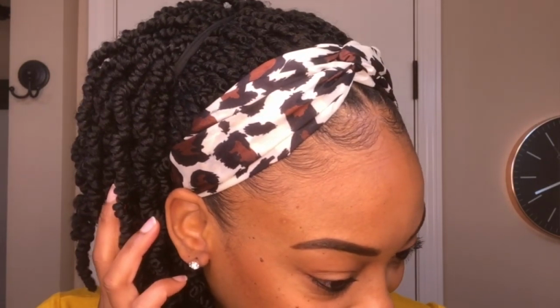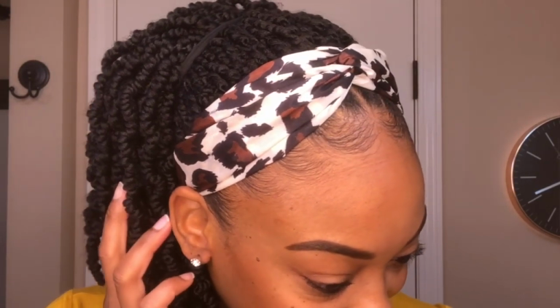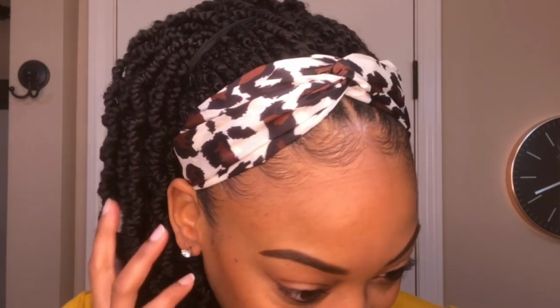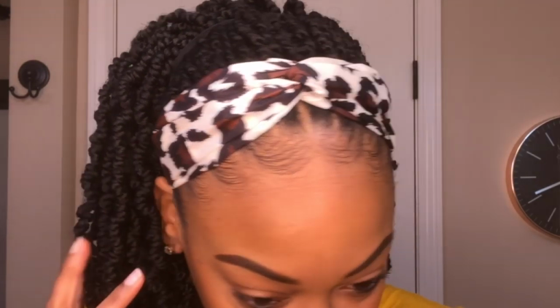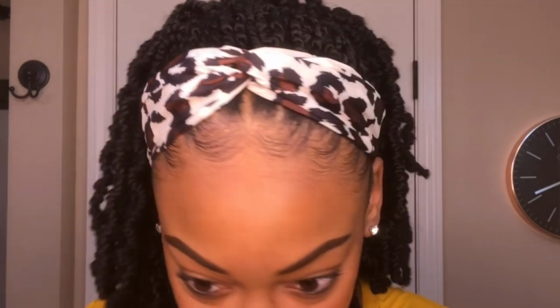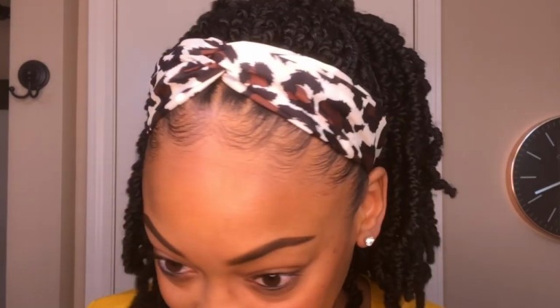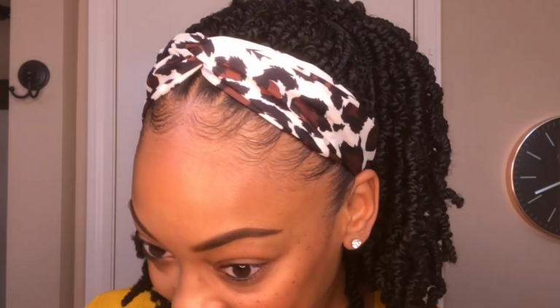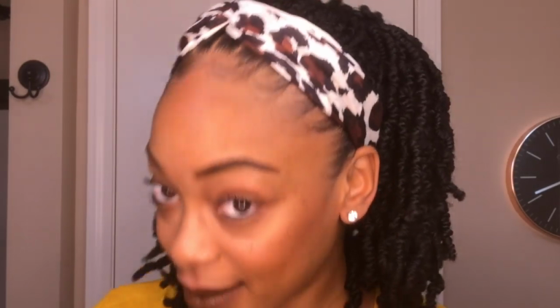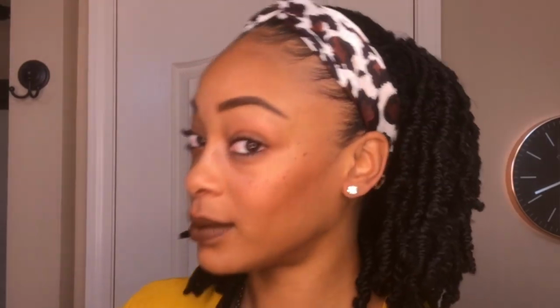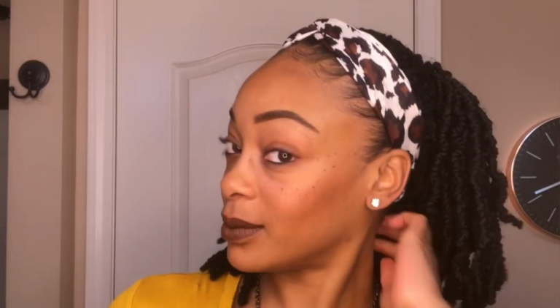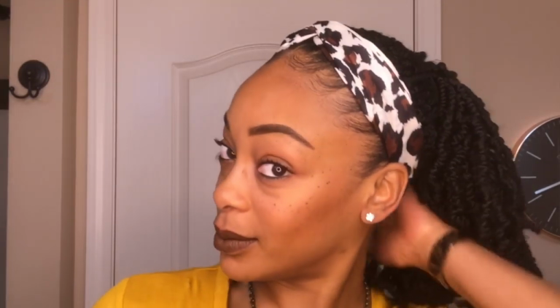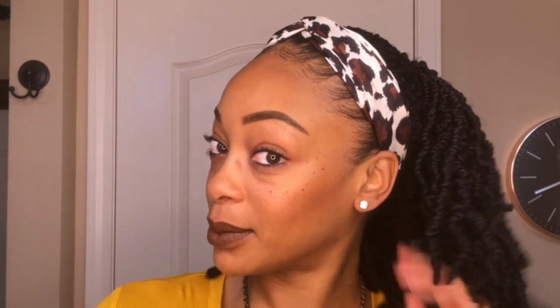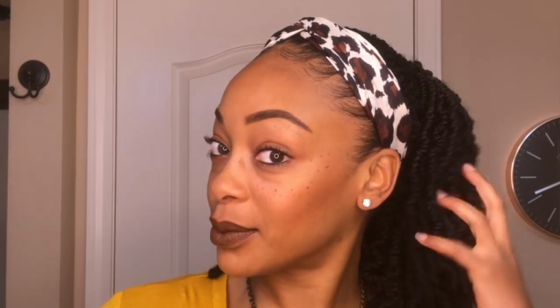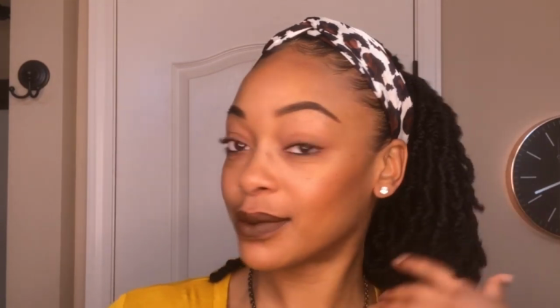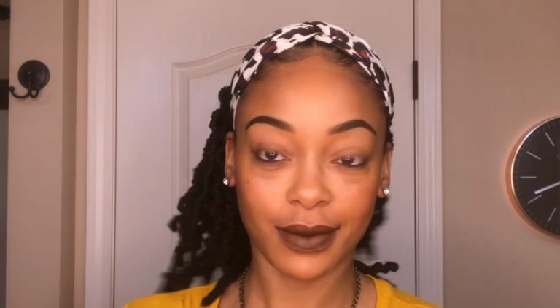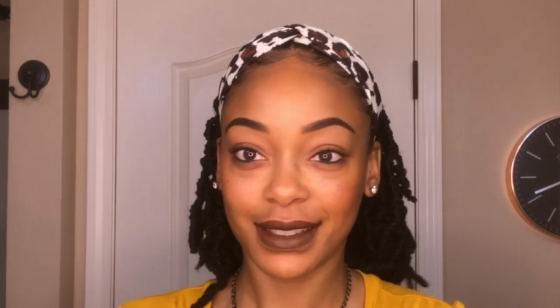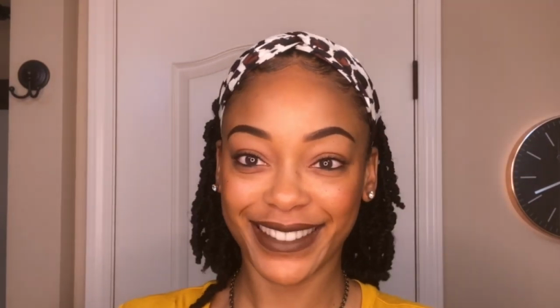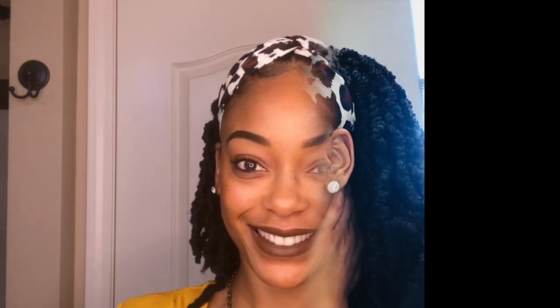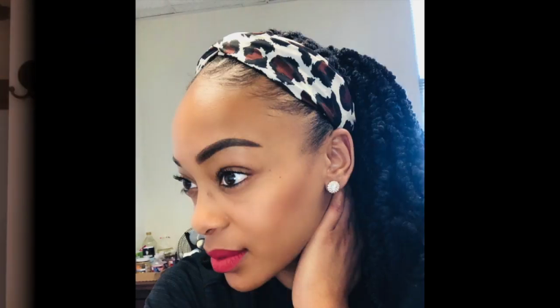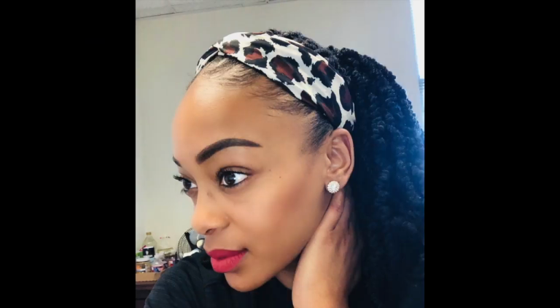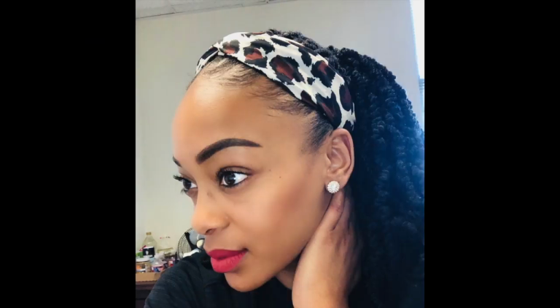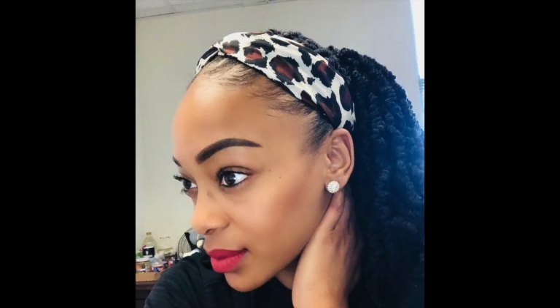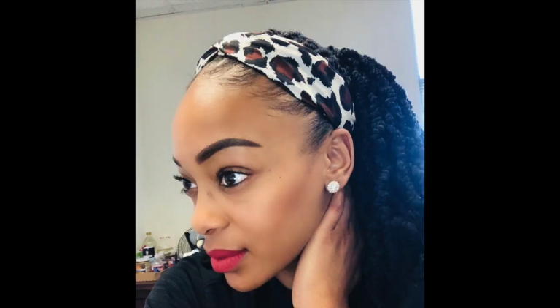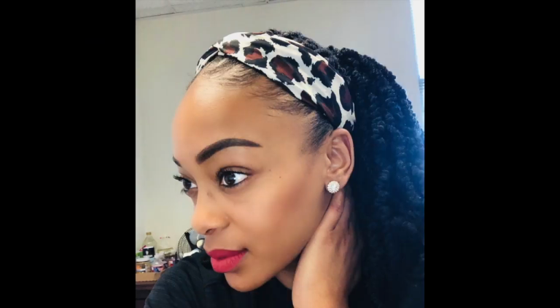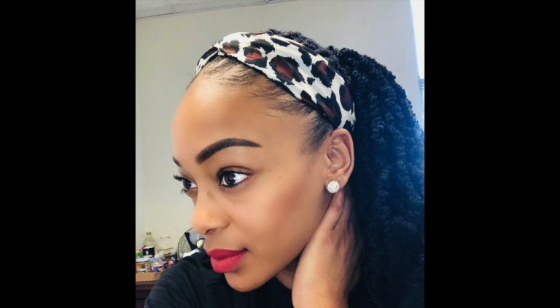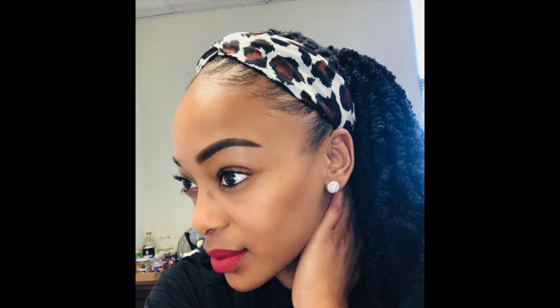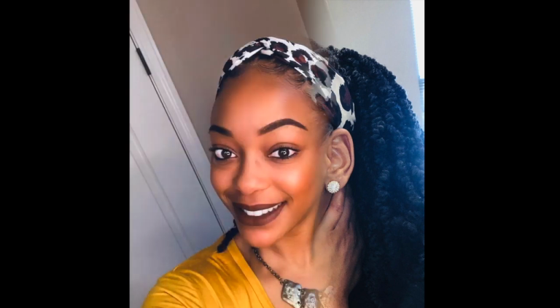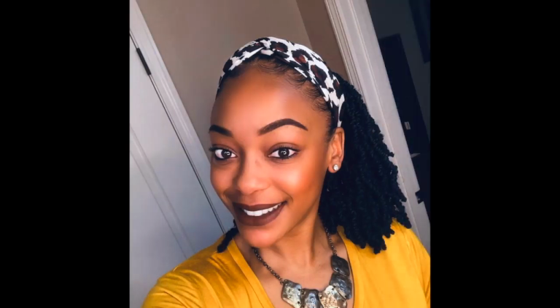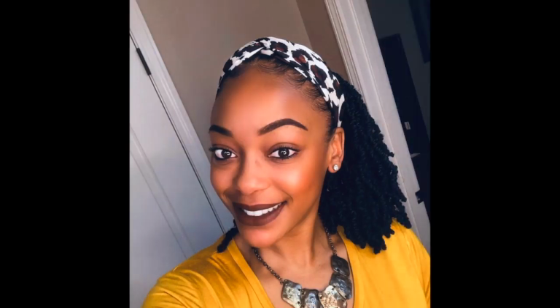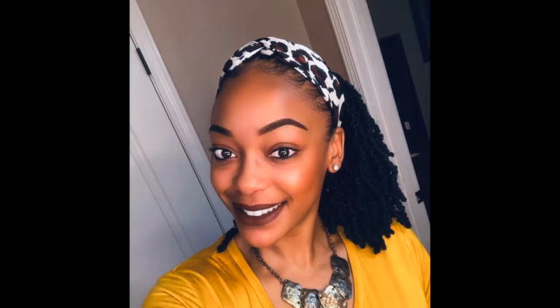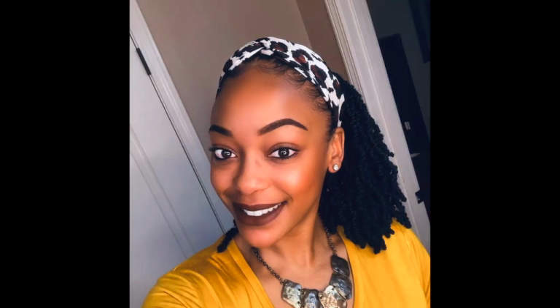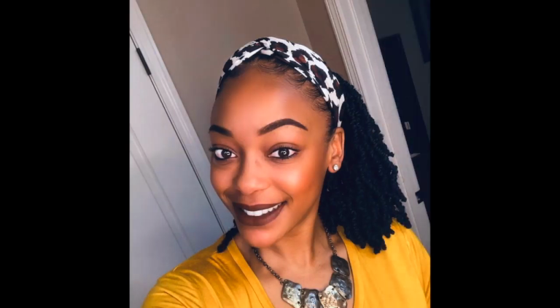And I think it's a cute little style. It's quick, it's easy, and it allows me to get more versatility and wear out of my crochet braids. But that is all I have for you guys — I hope you enjoyed the video. Leave any questions and comments below, and I will see you guys later.